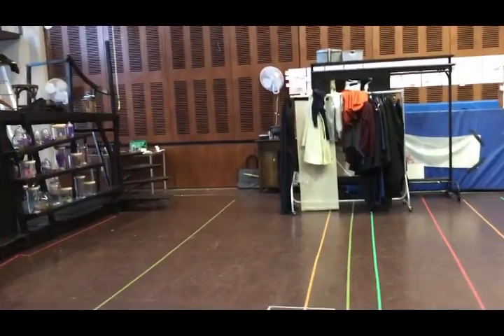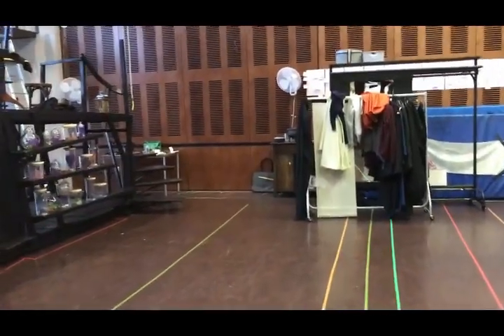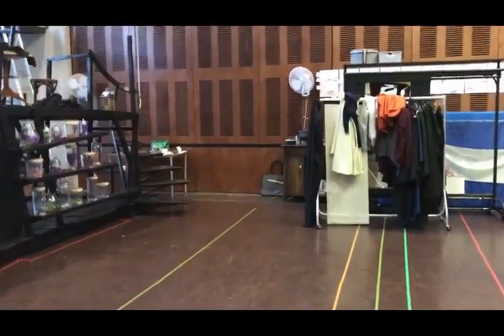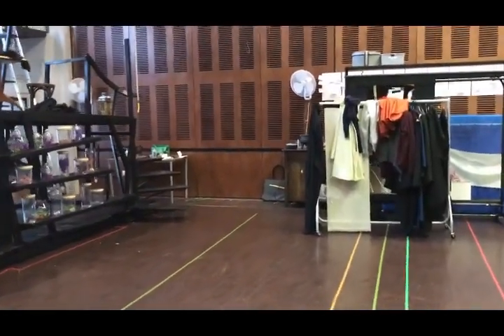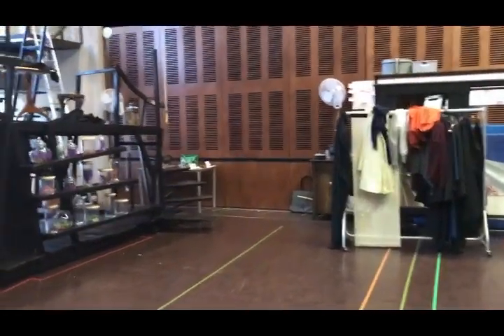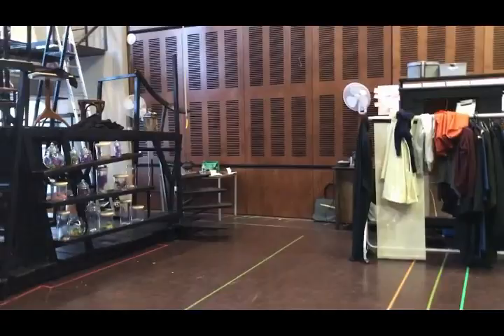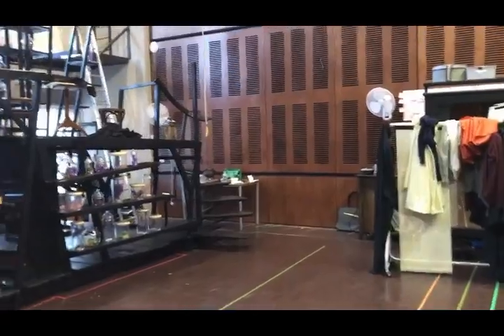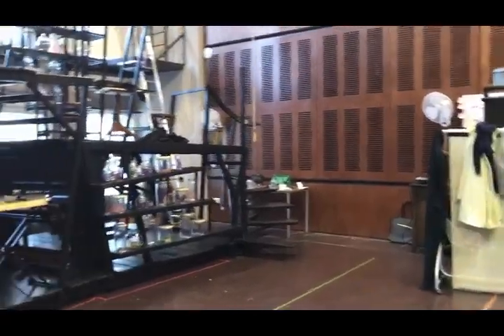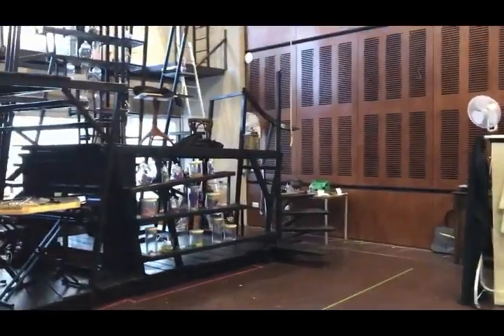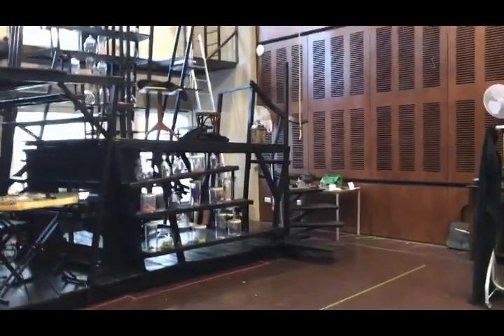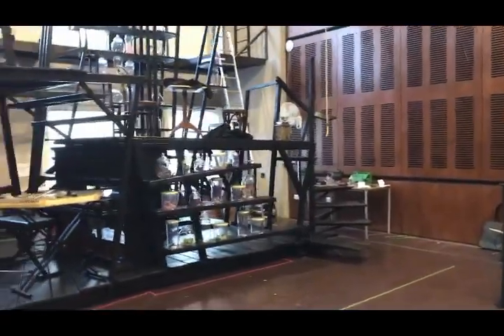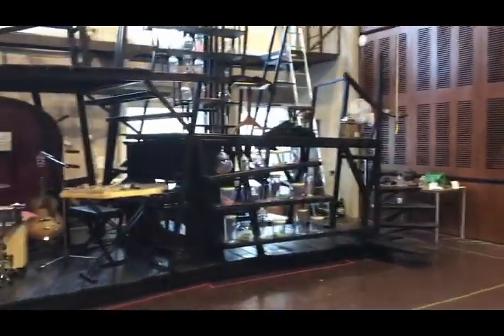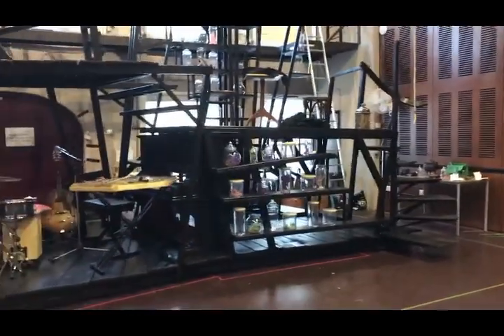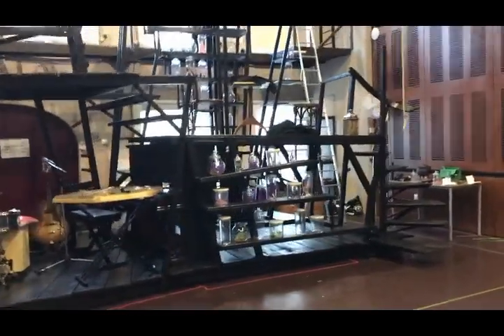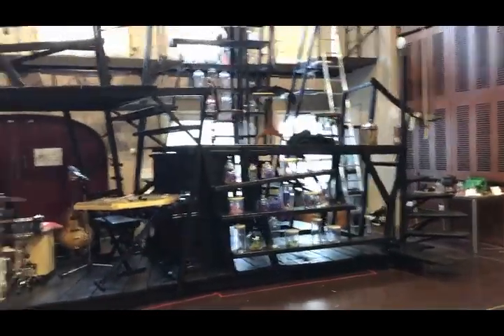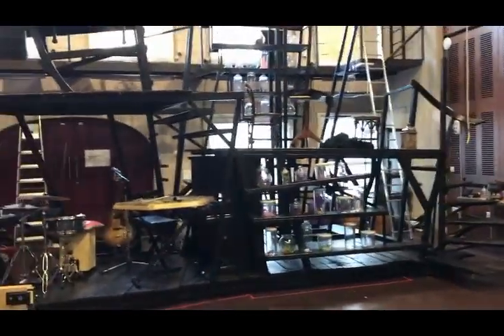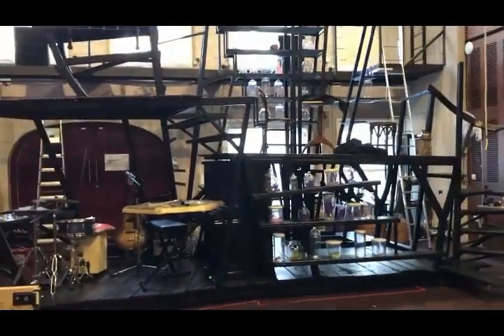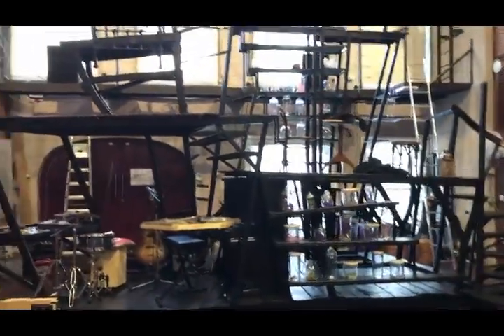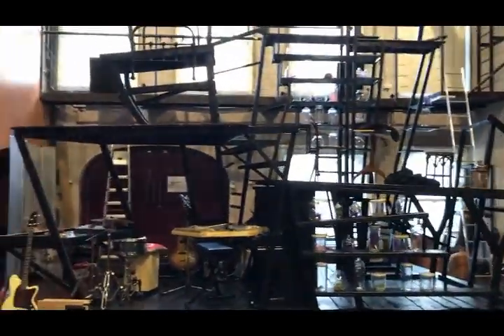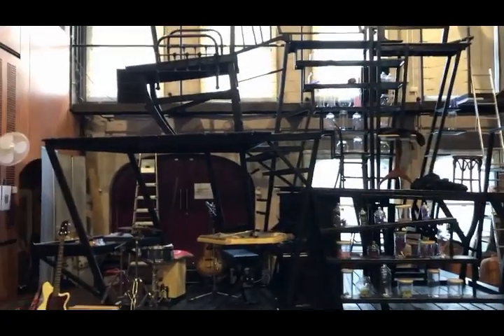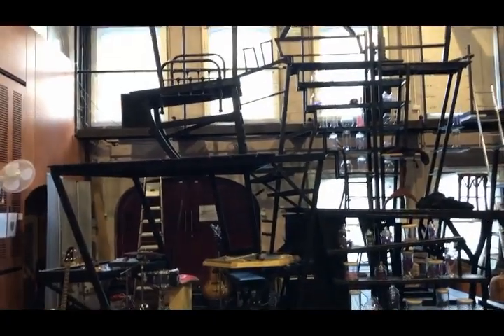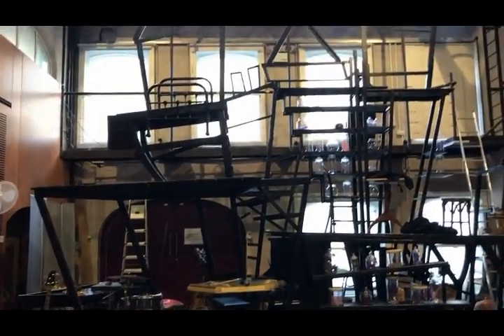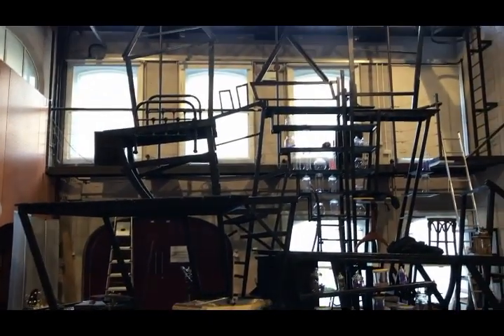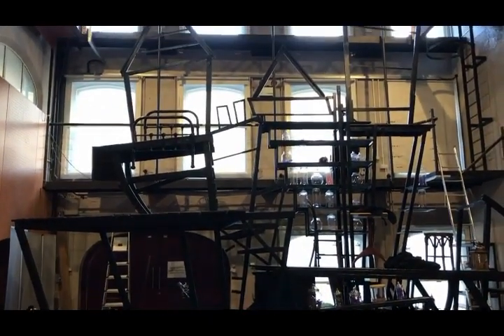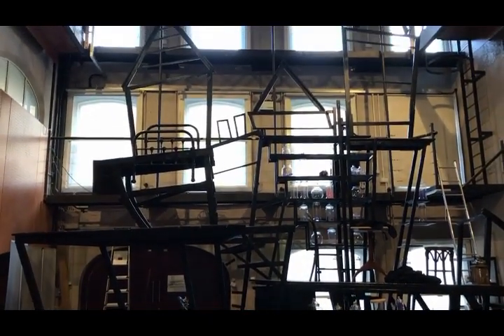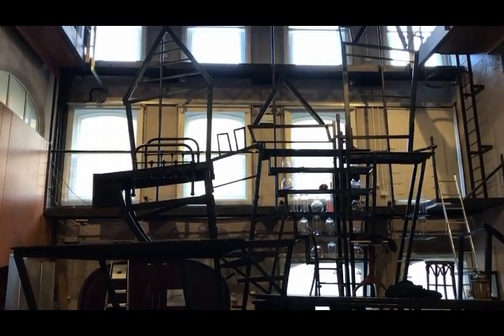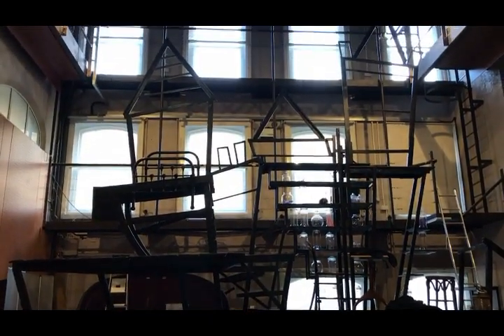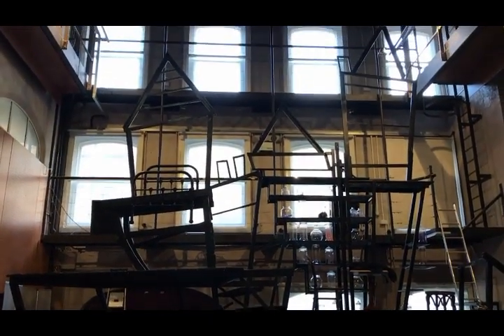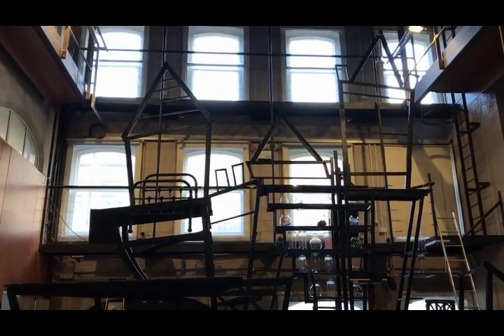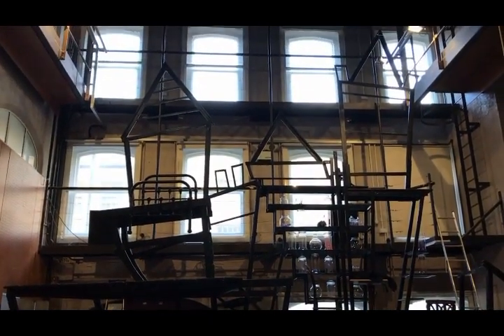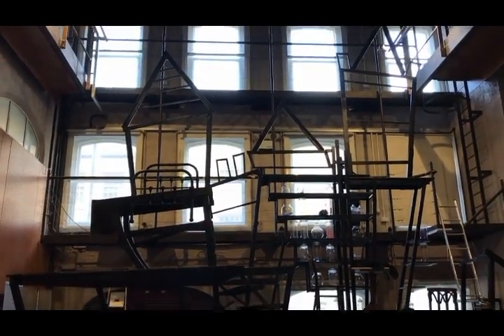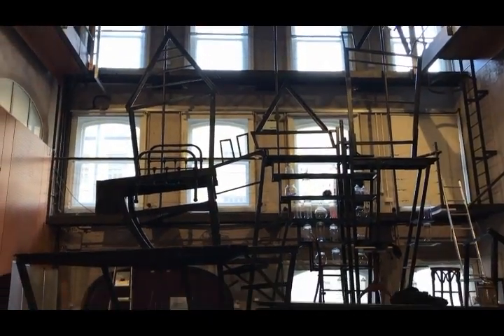We've been really lucky to have in rehearsal the set designed by Simon Dore and made by the workshops team here at the theatre. It's quite a complicated, tricksy set so it's great to be able to rehearse on it.